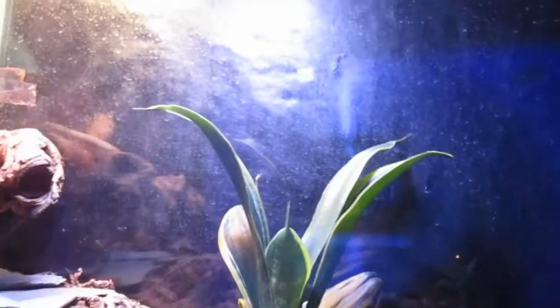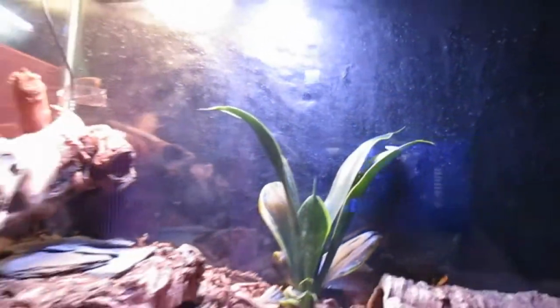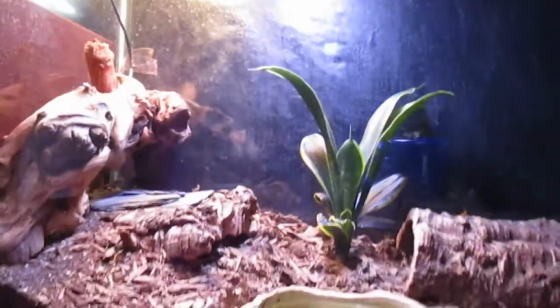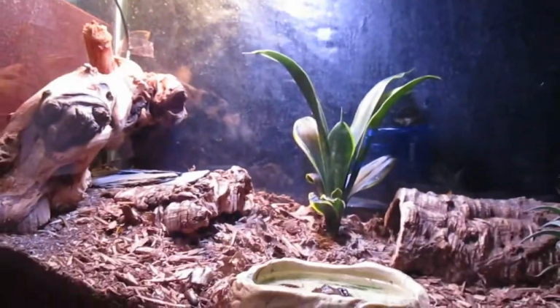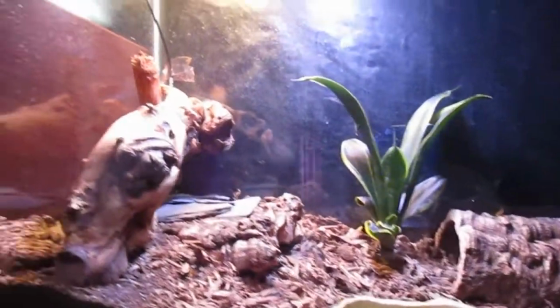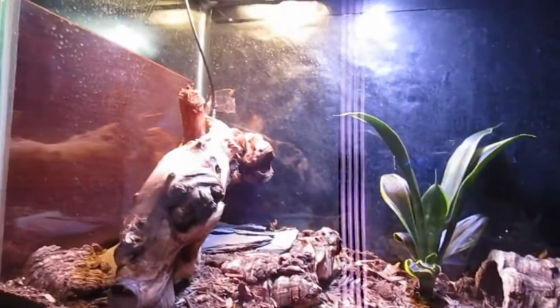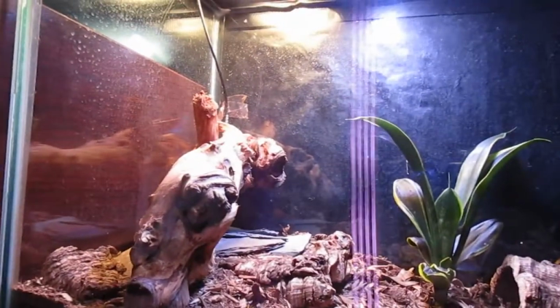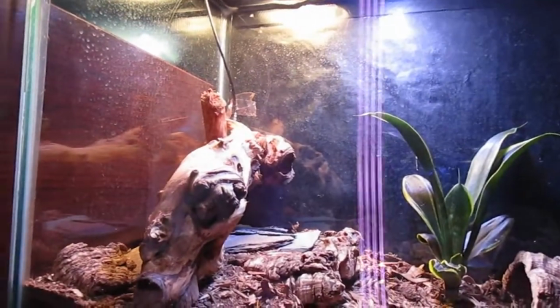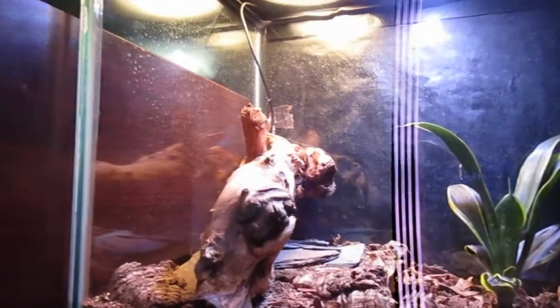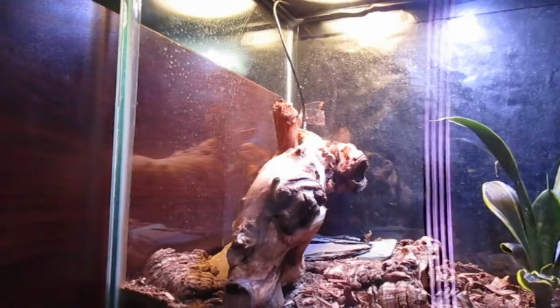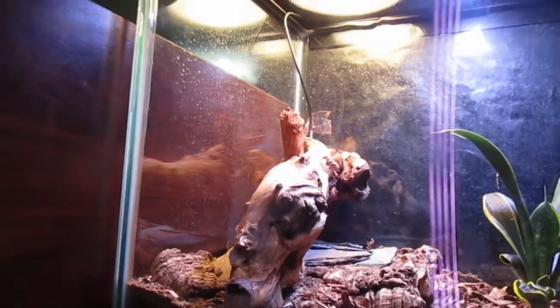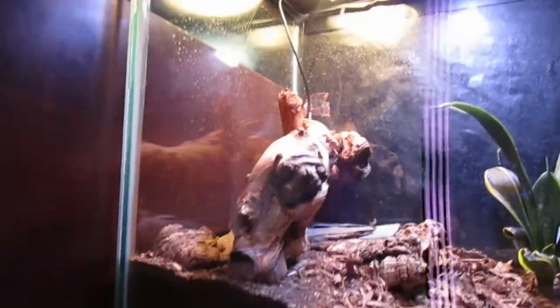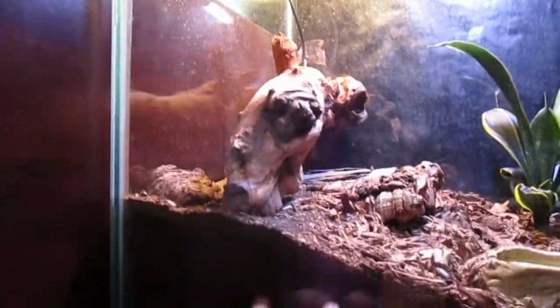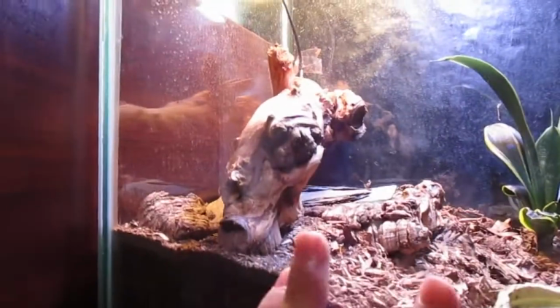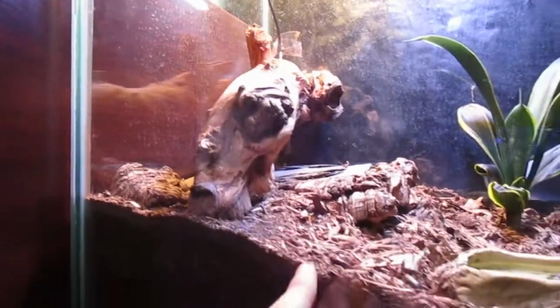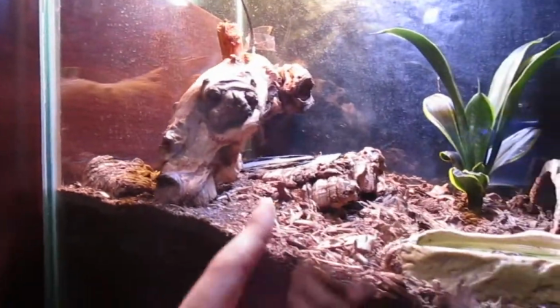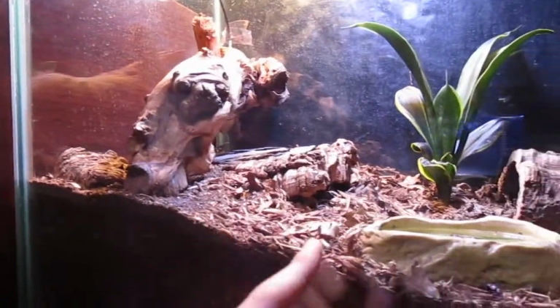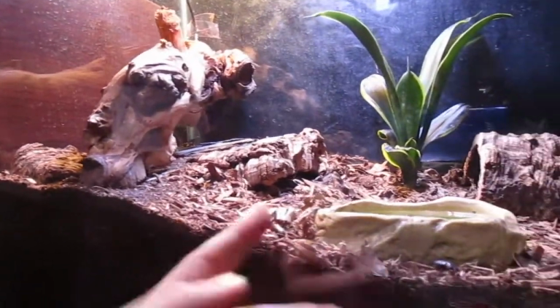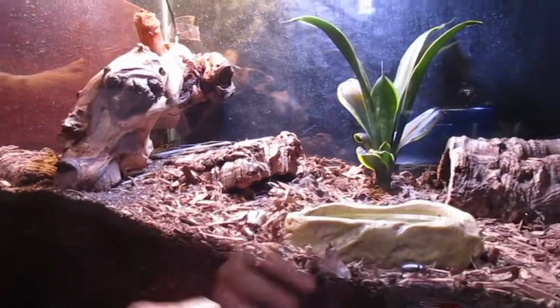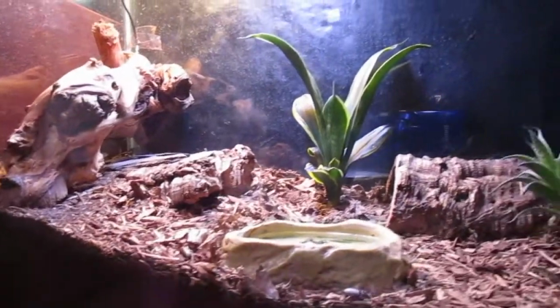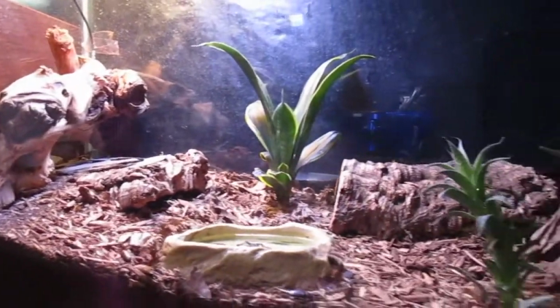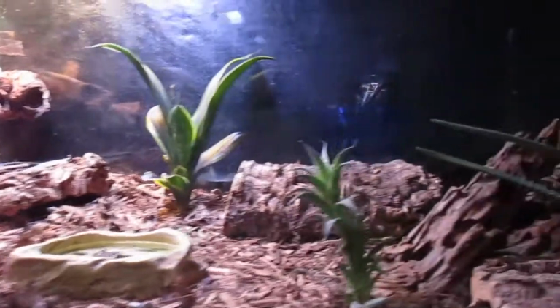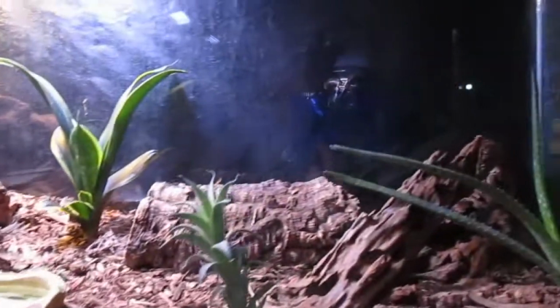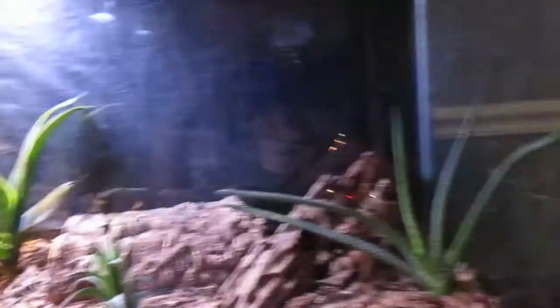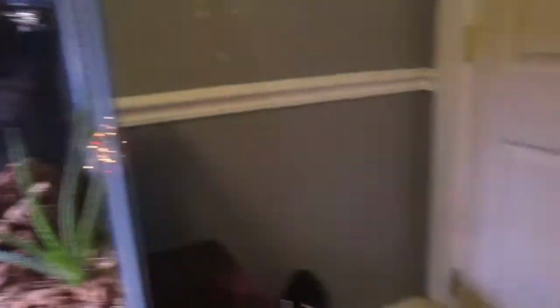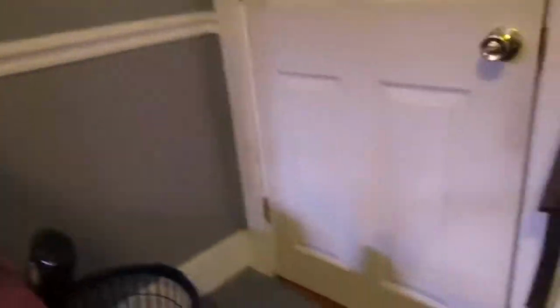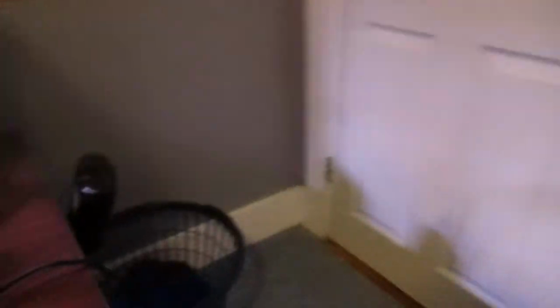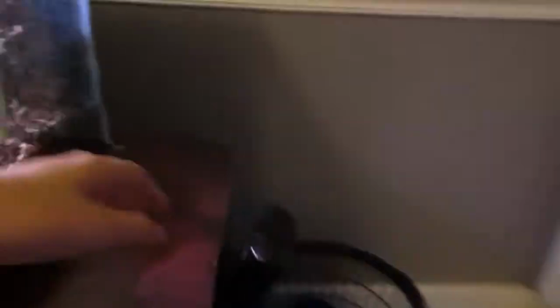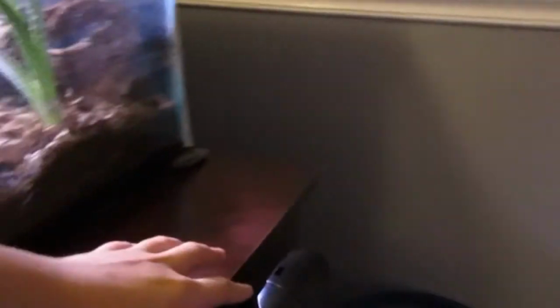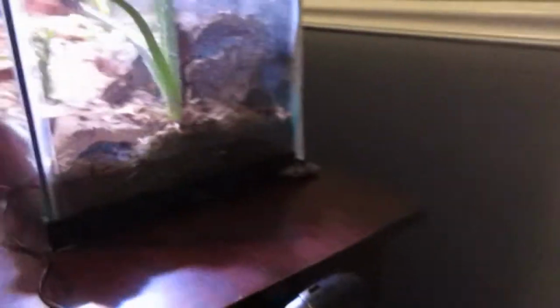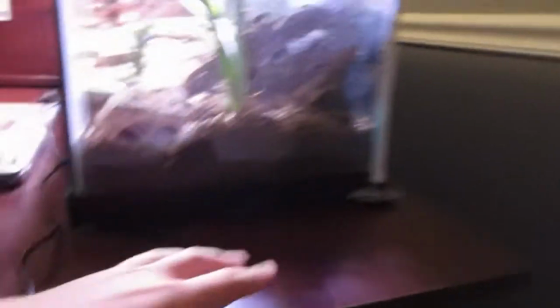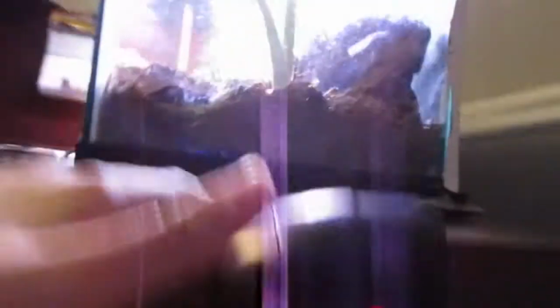In the back we have a huge snake plant — it's almost taller than the basking spot. This is his basking spot with some rocks, and that's the hide he's currently in. Then we've got his water dish.